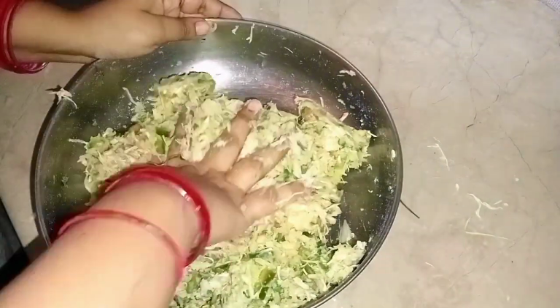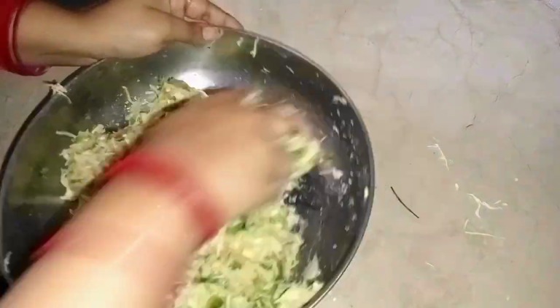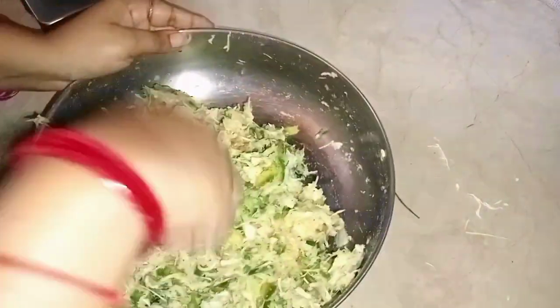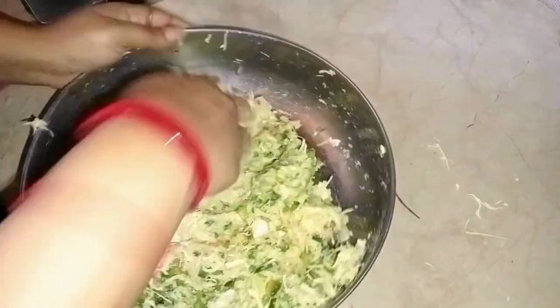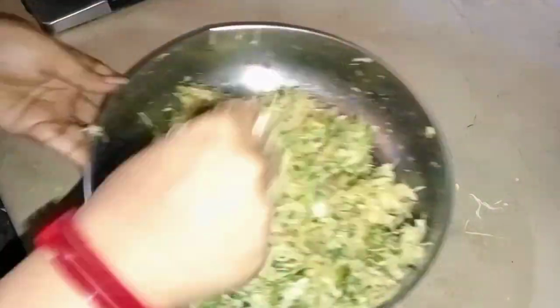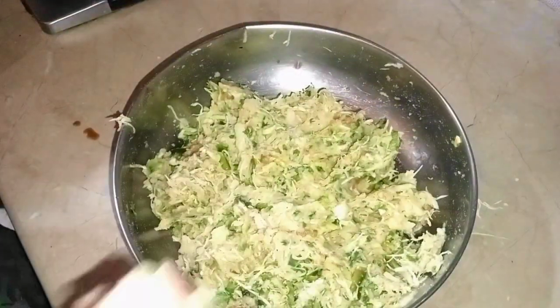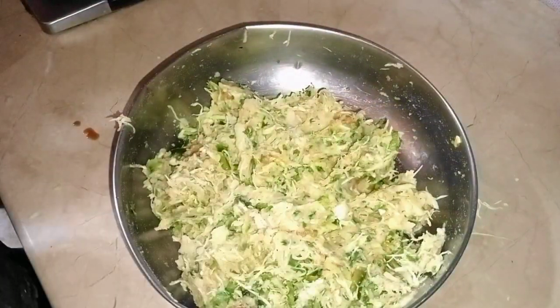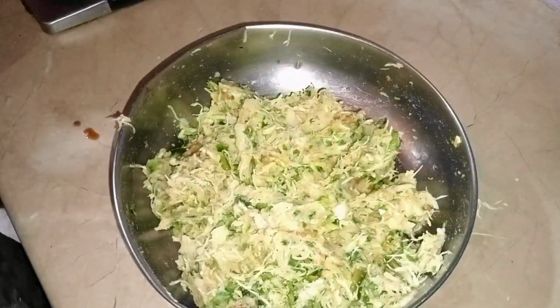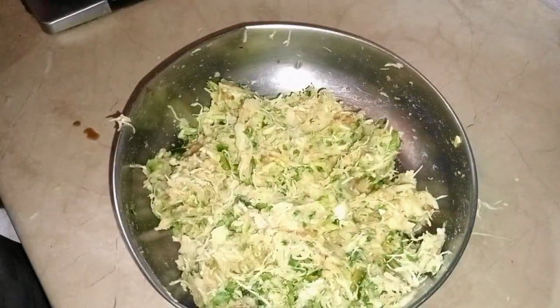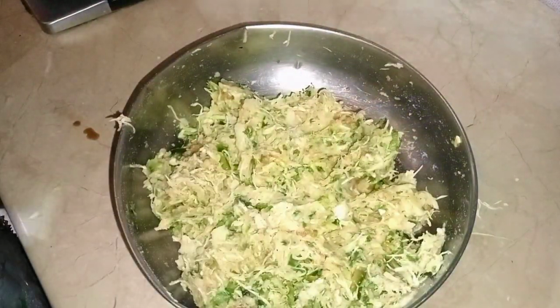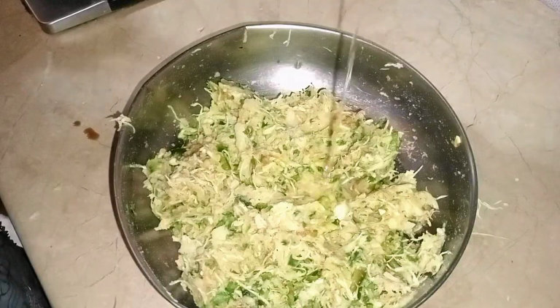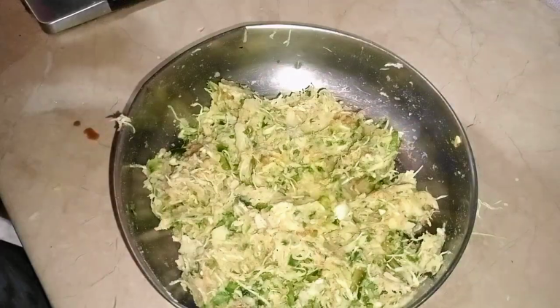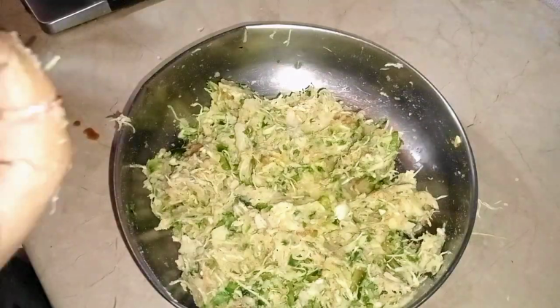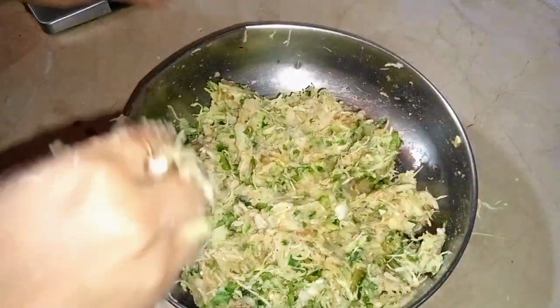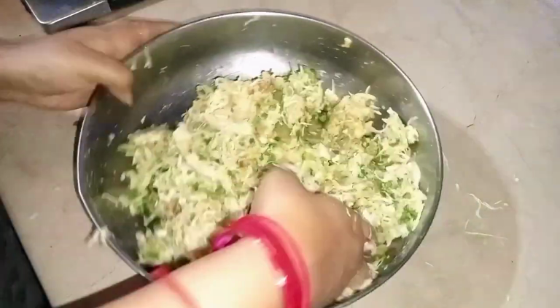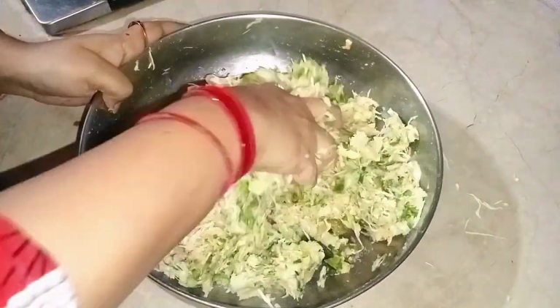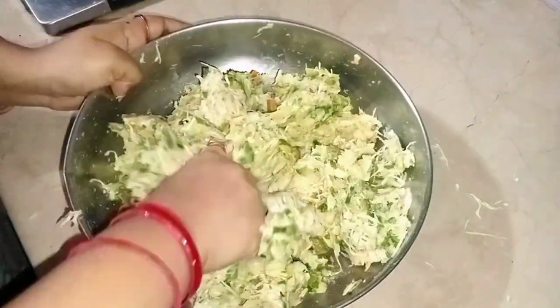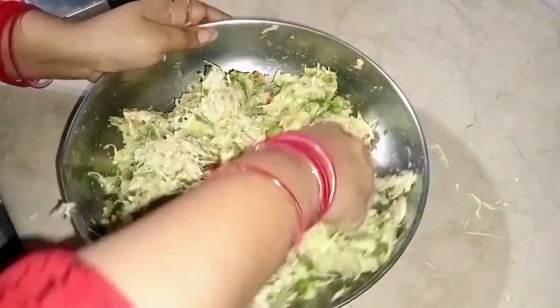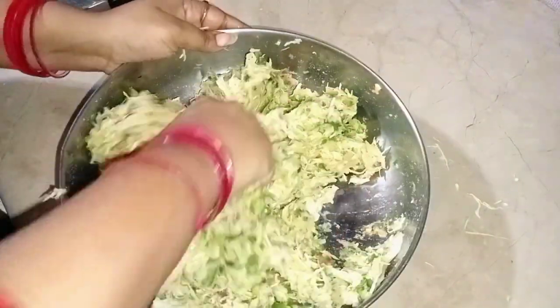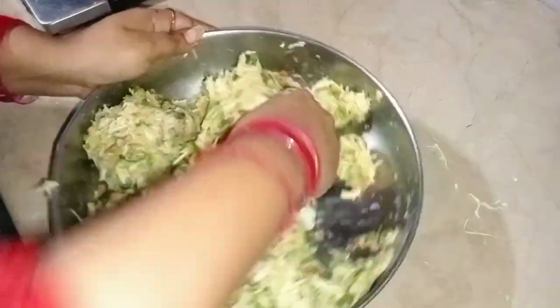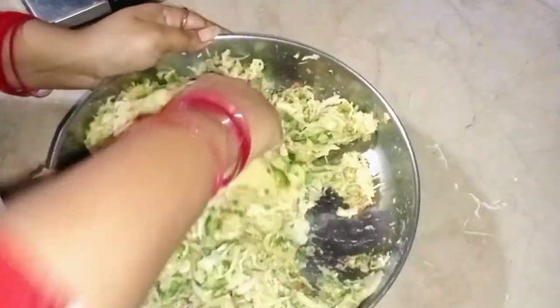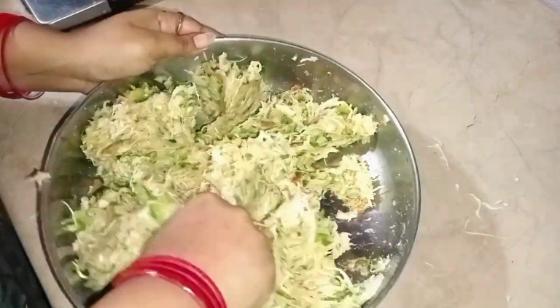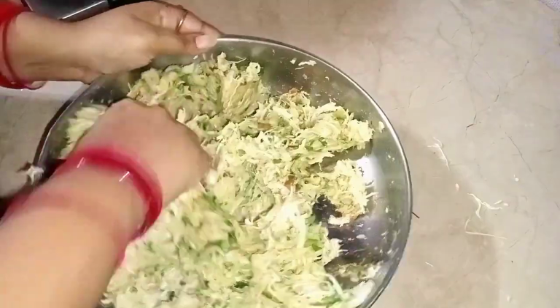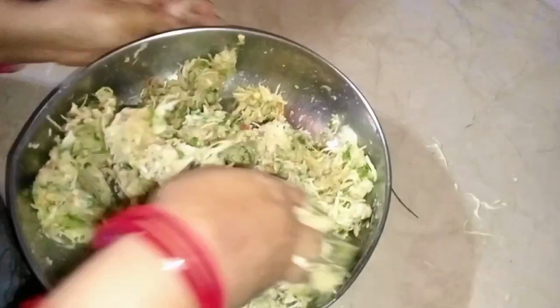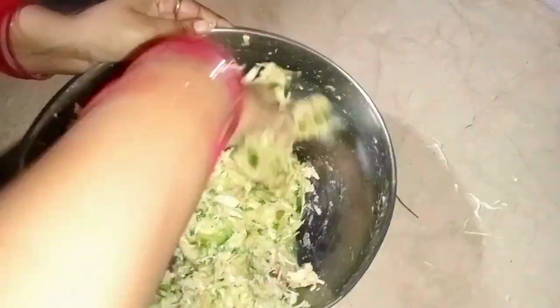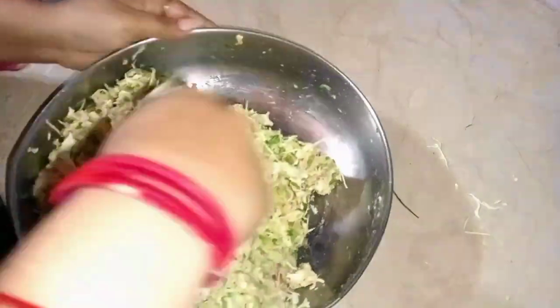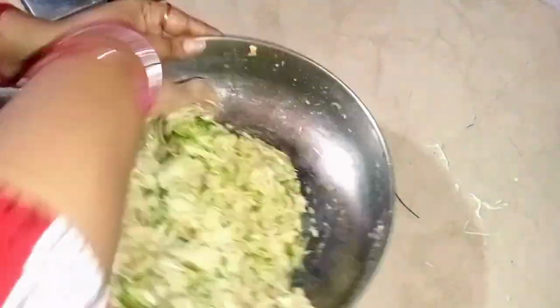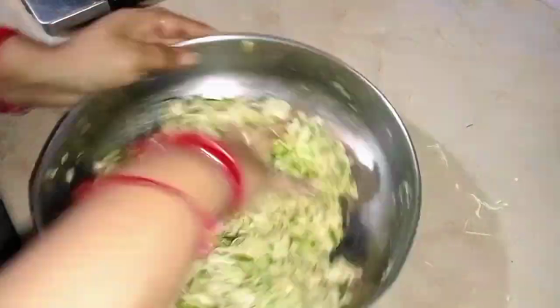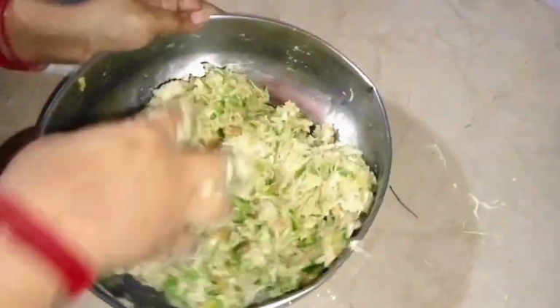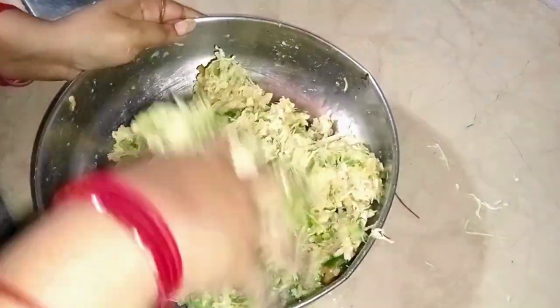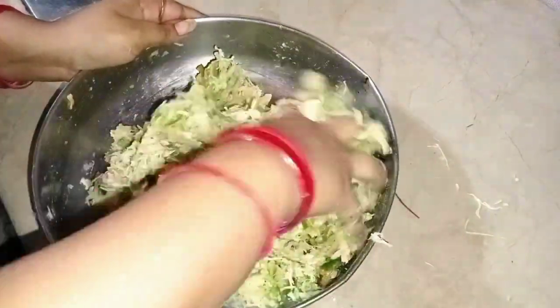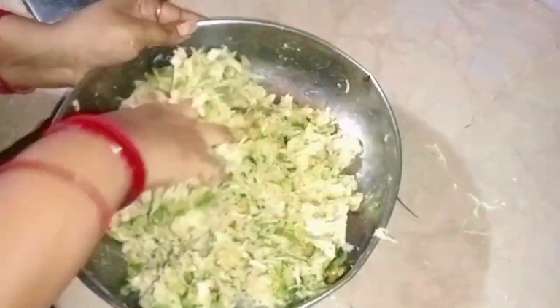After mixing all the ingredients, I added the soy sauce. I added all the ingredients together.